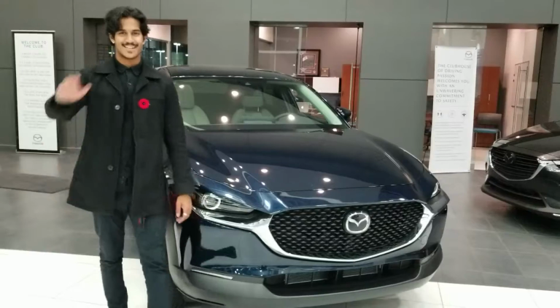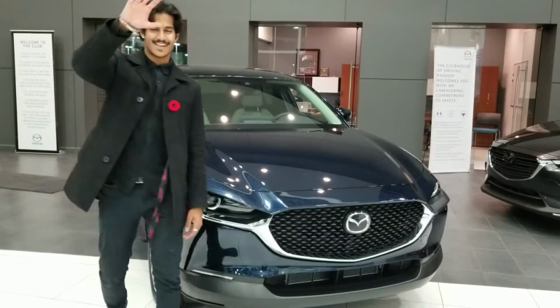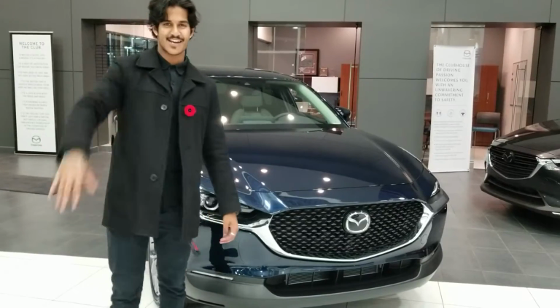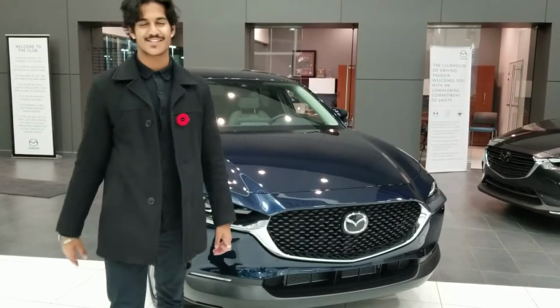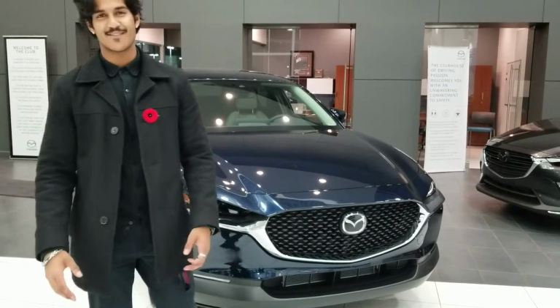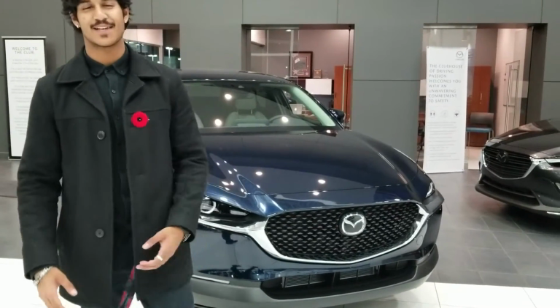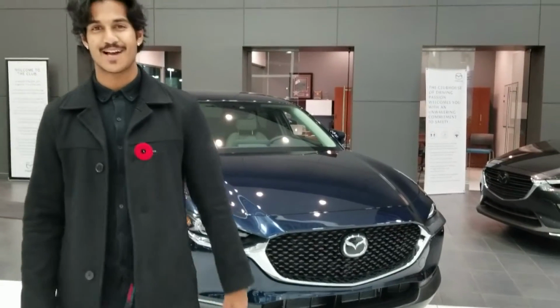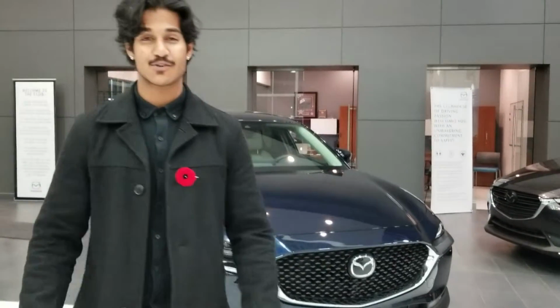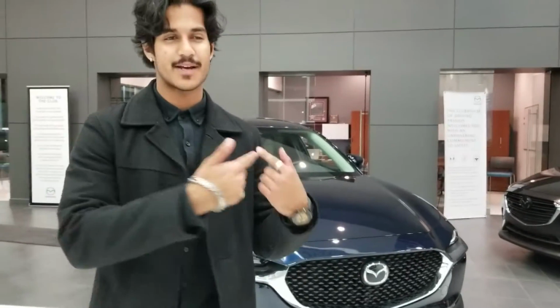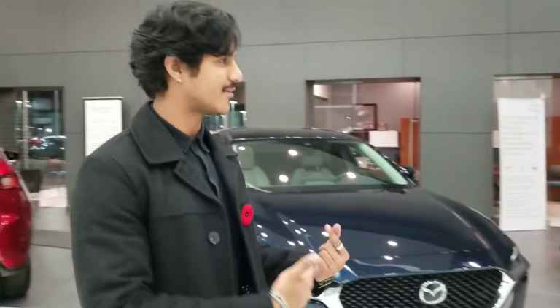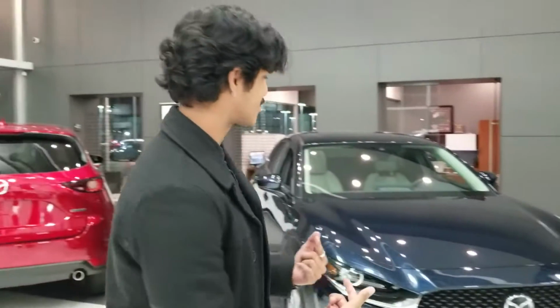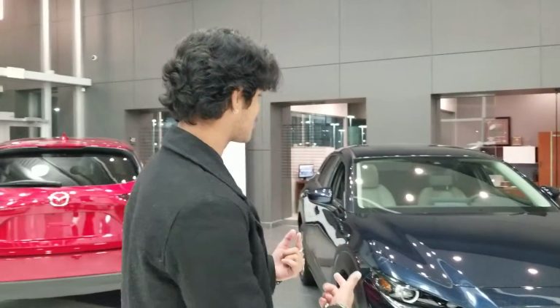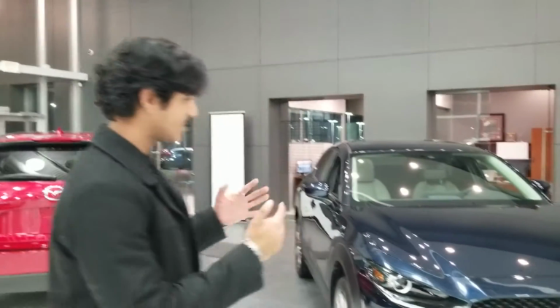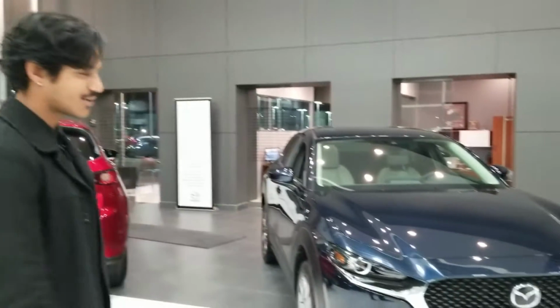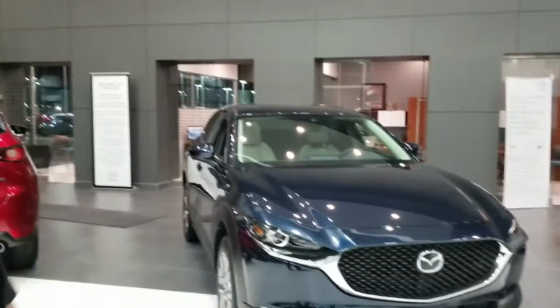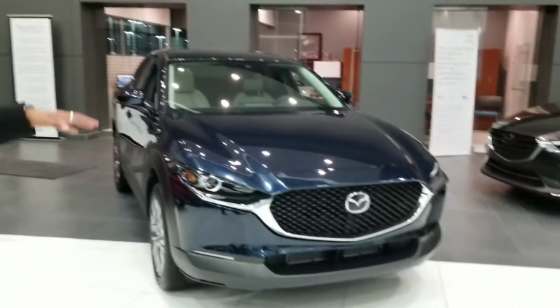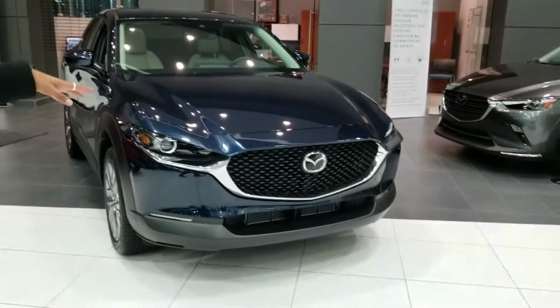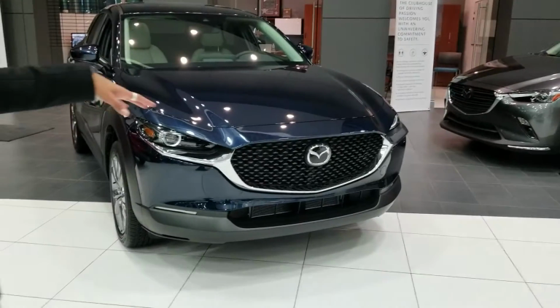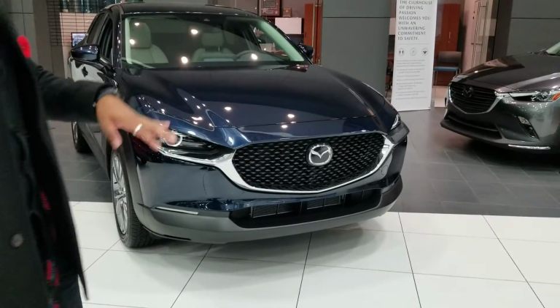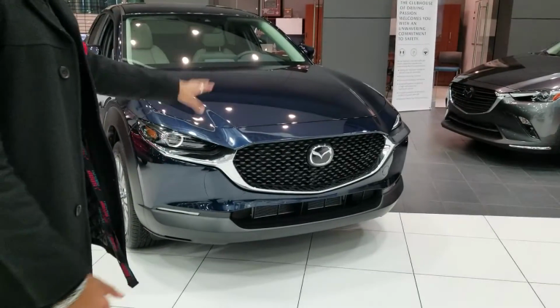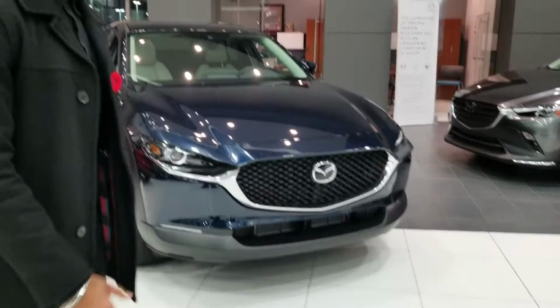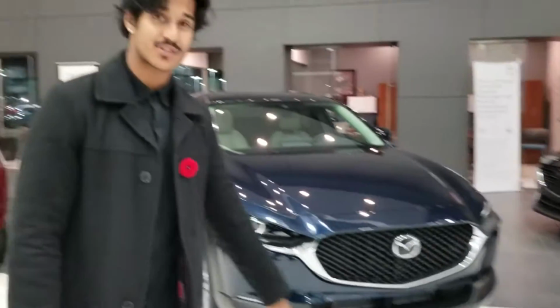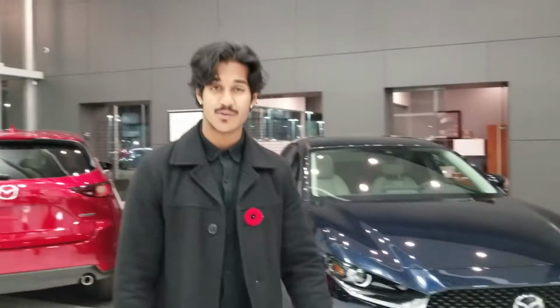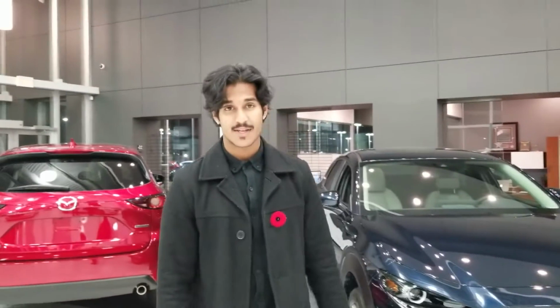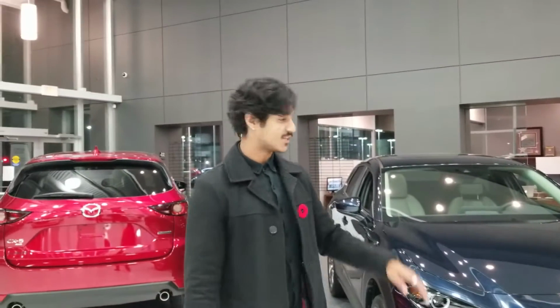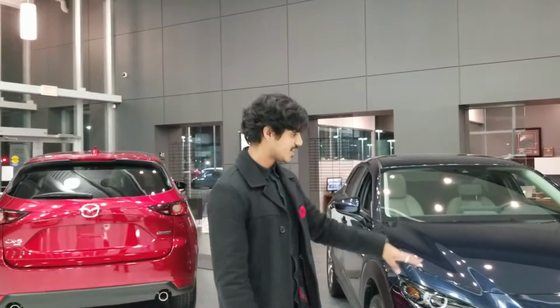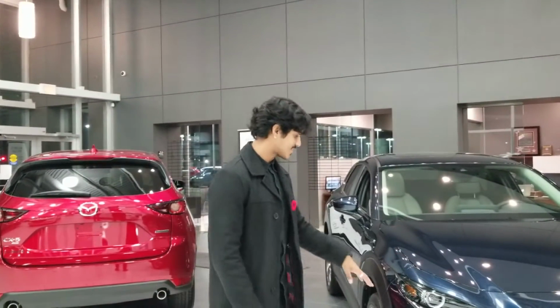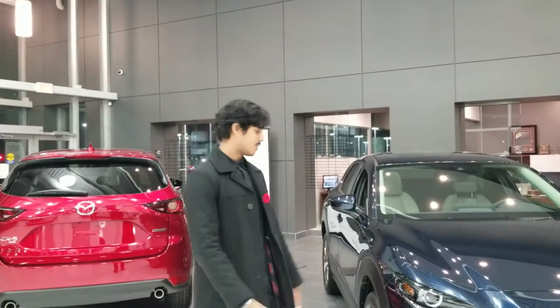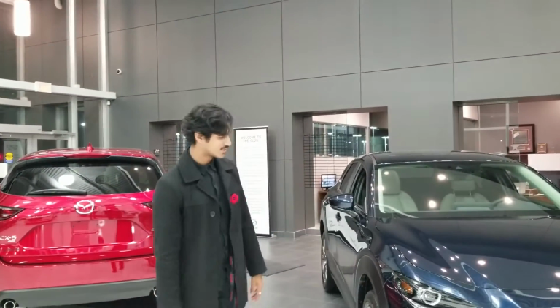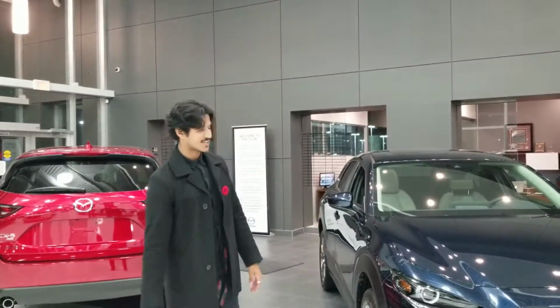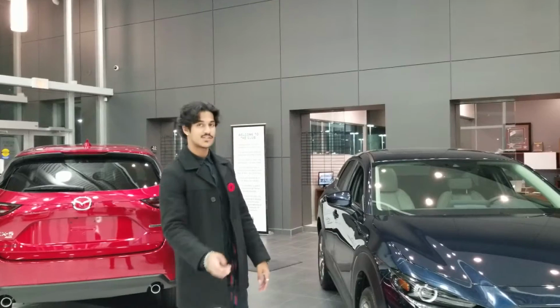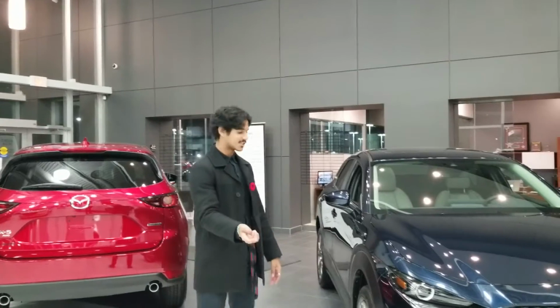Hey Chad, this is Nav with LA Mazda. Right behind me I've got the 2021 model CX-30. This one's deep crystal blue — it's the GS model, actually the GSL.